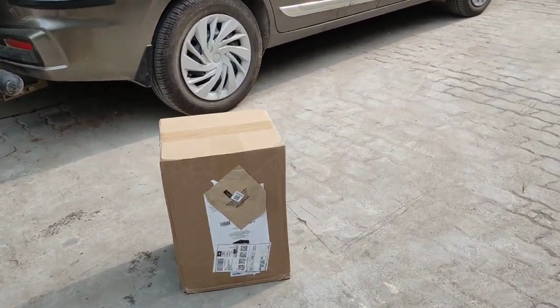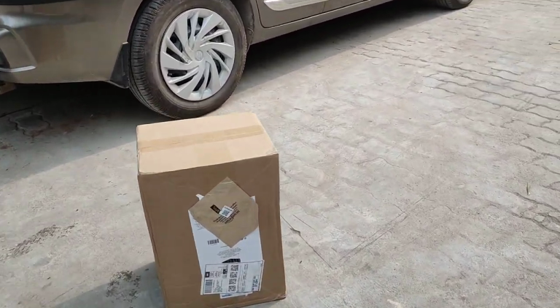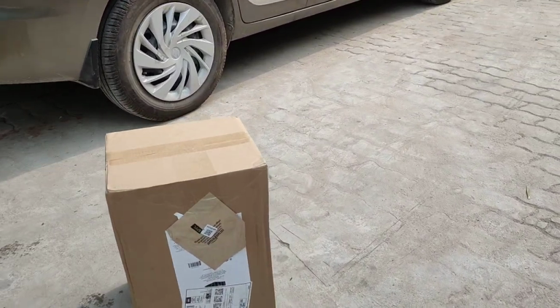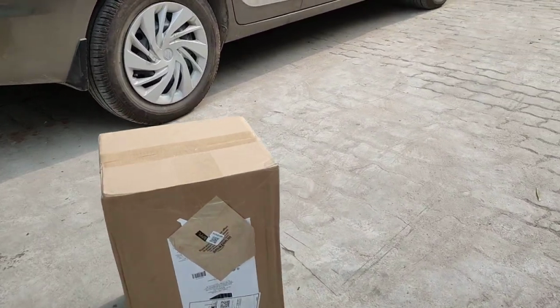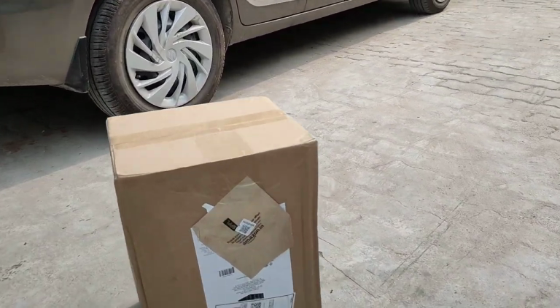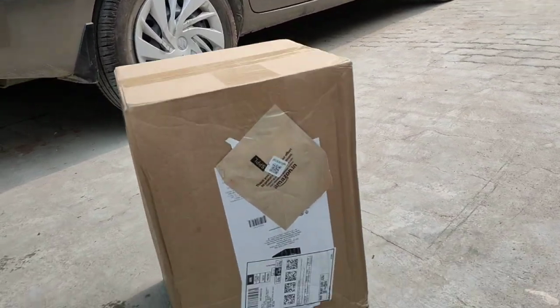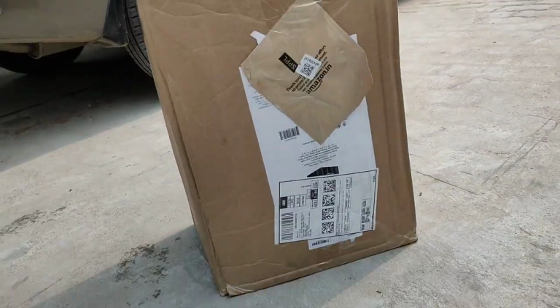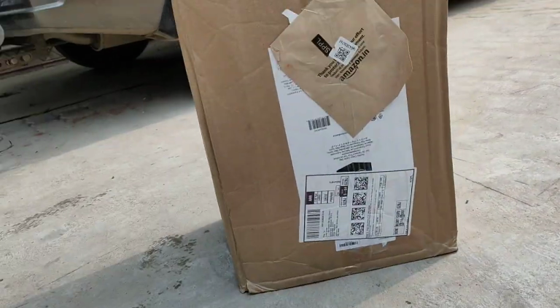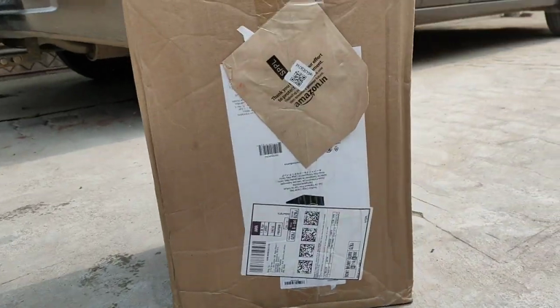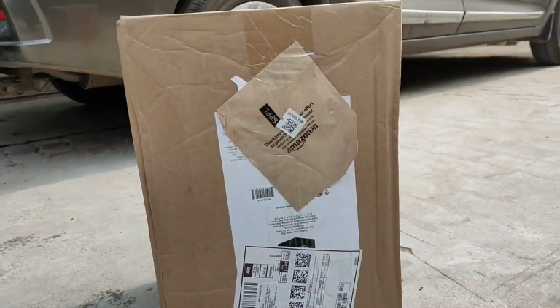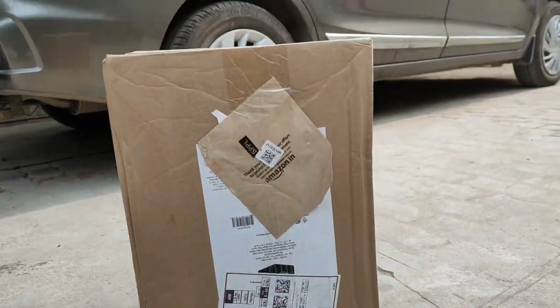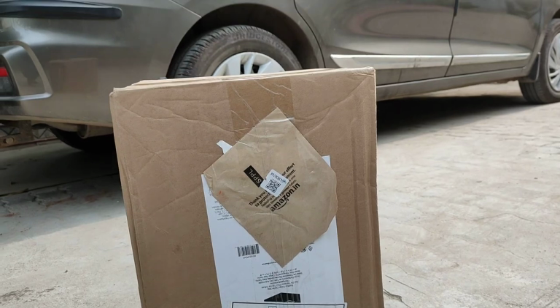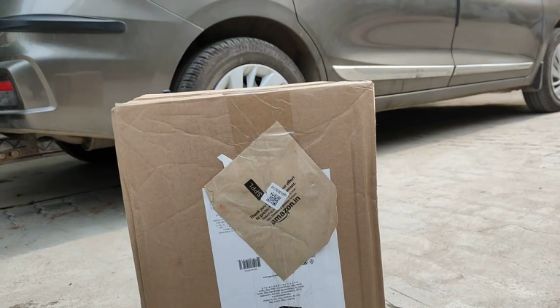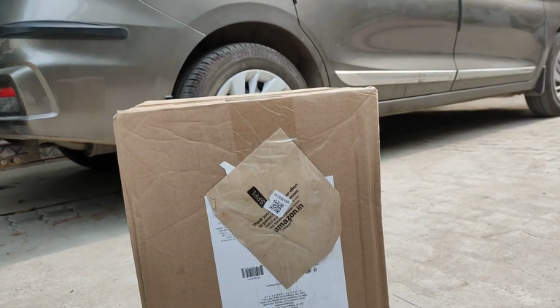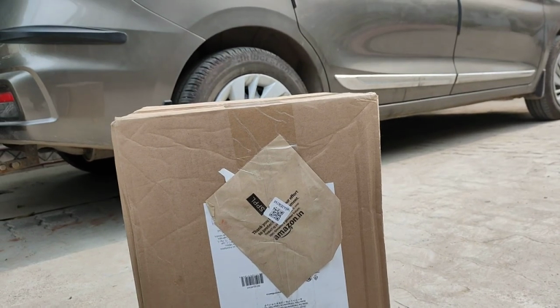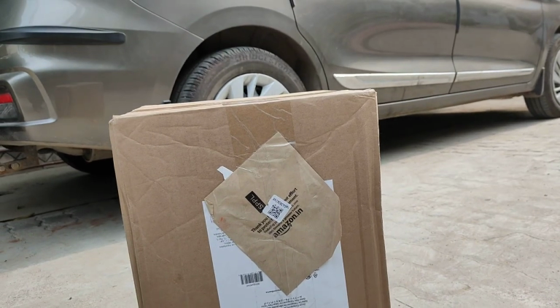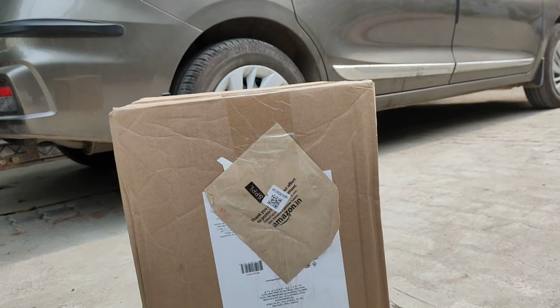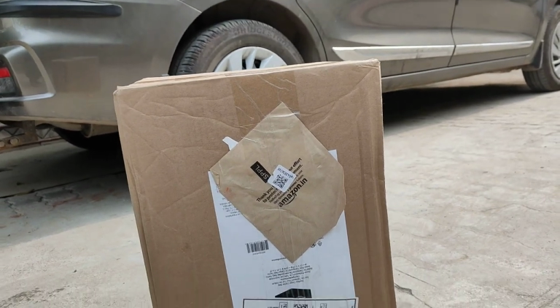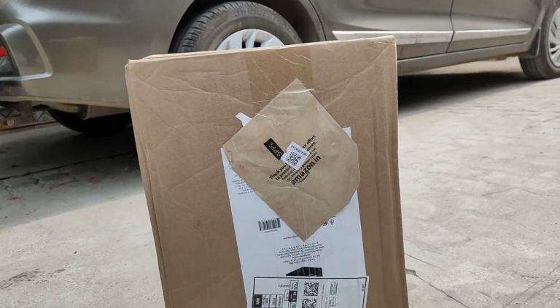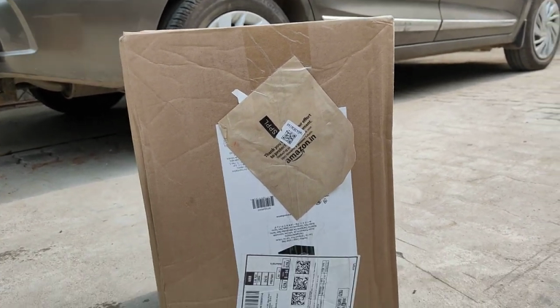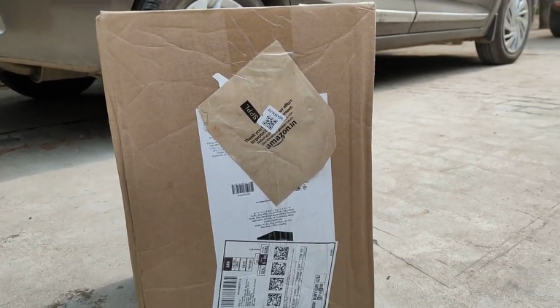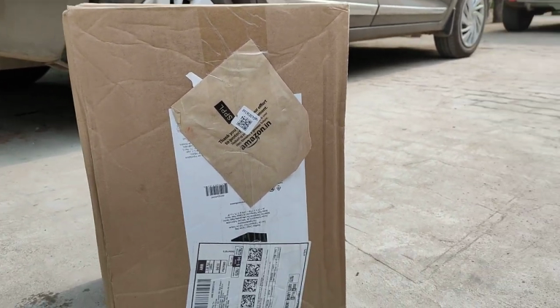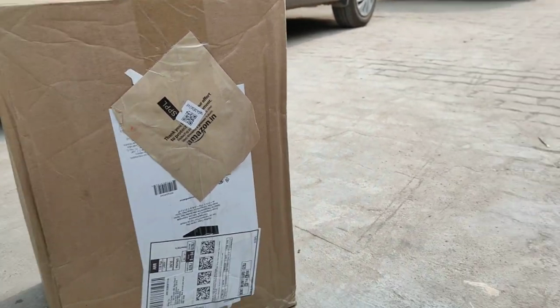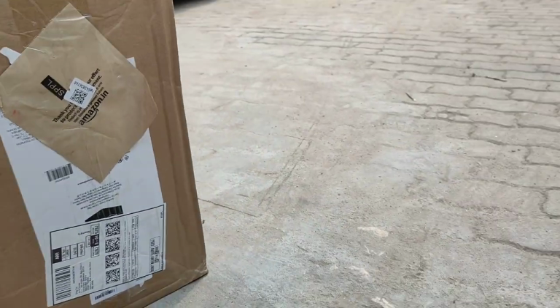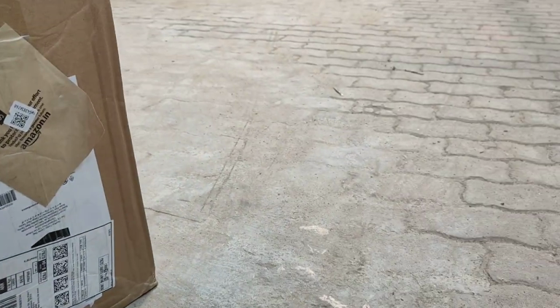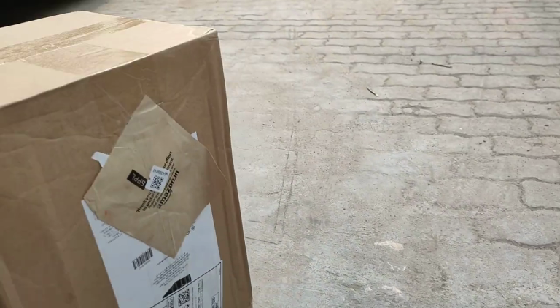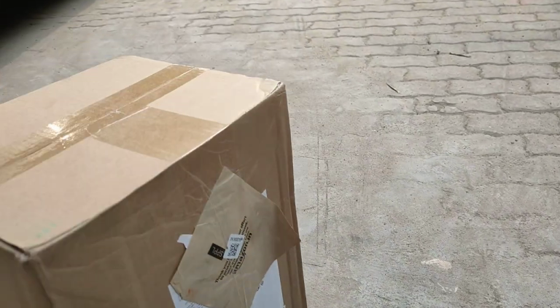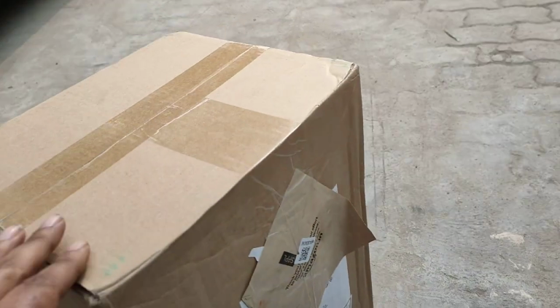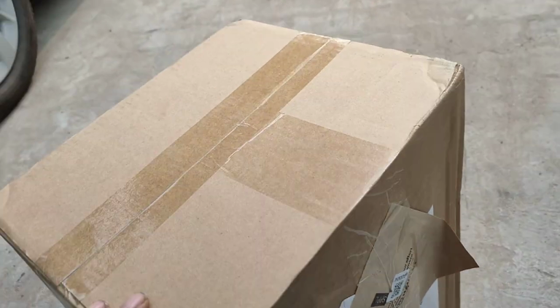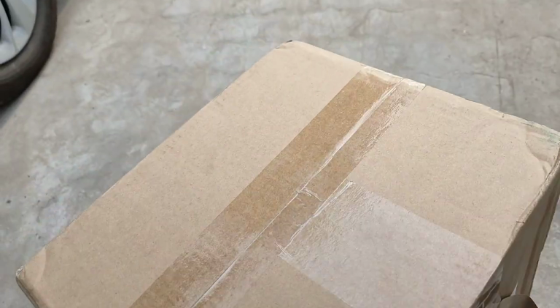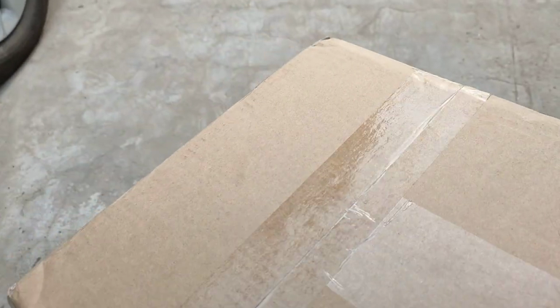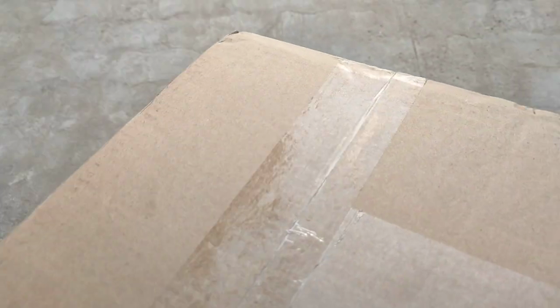This was delivered yesterday. And now we will open it. Let's open!